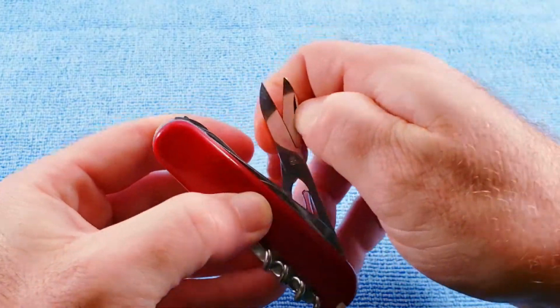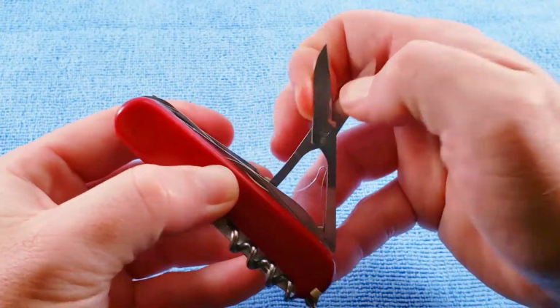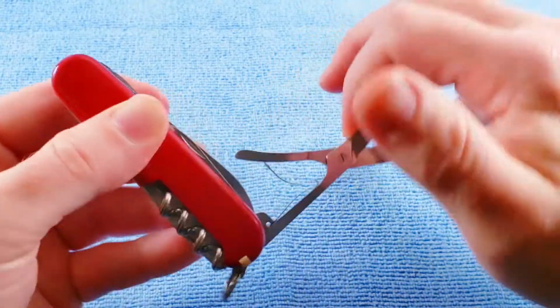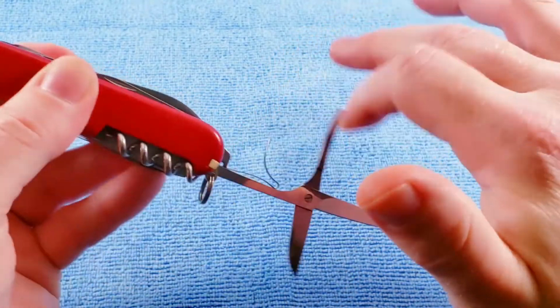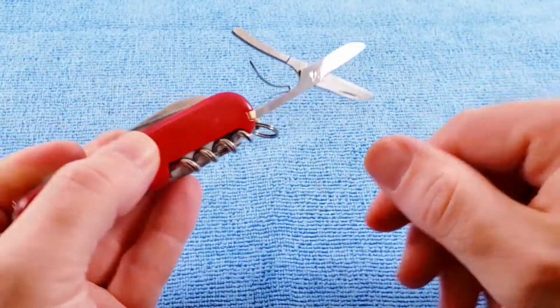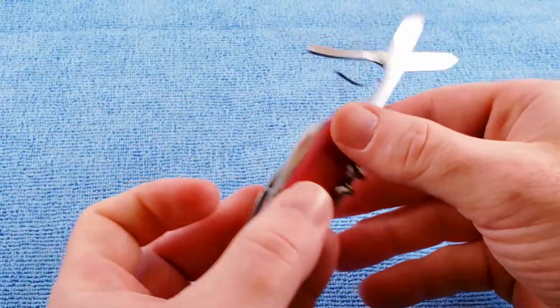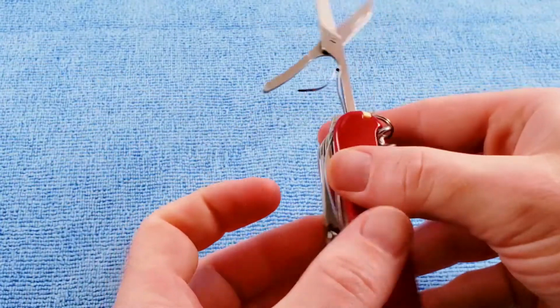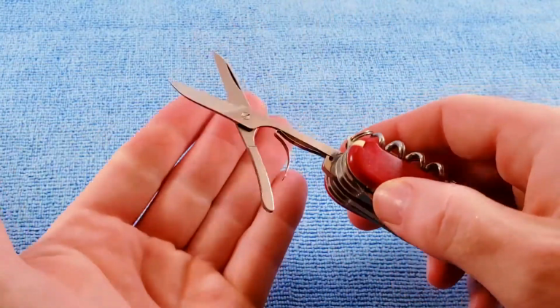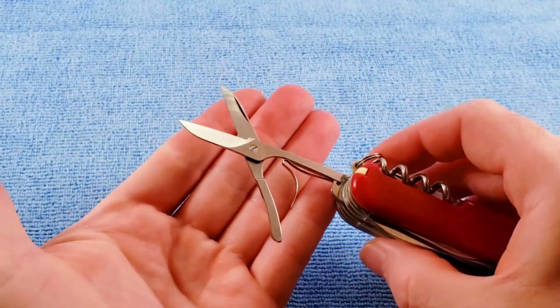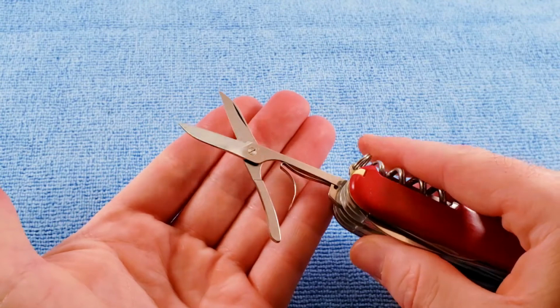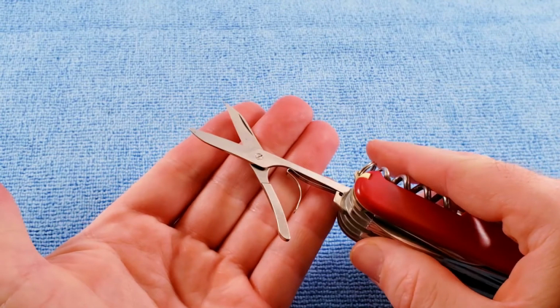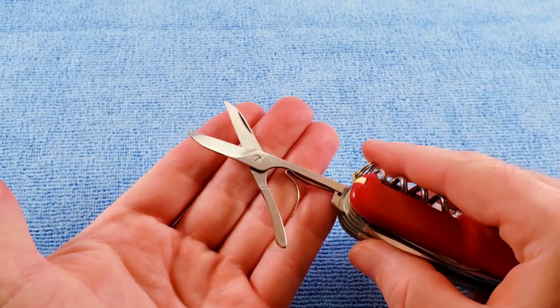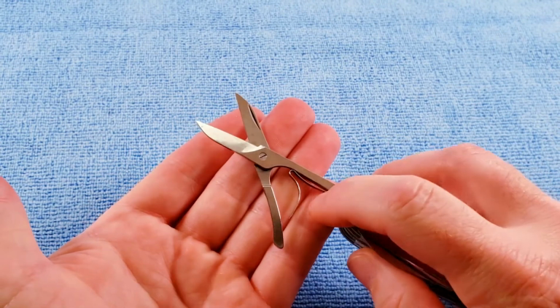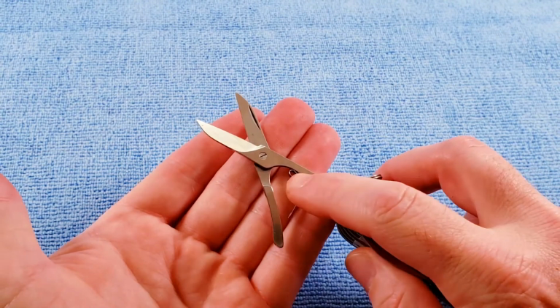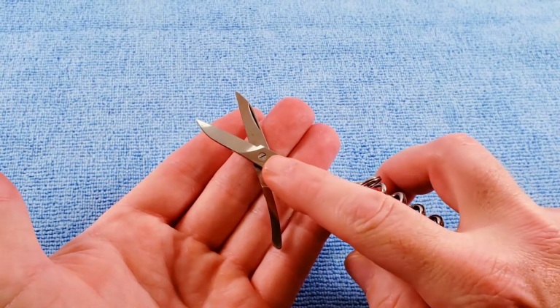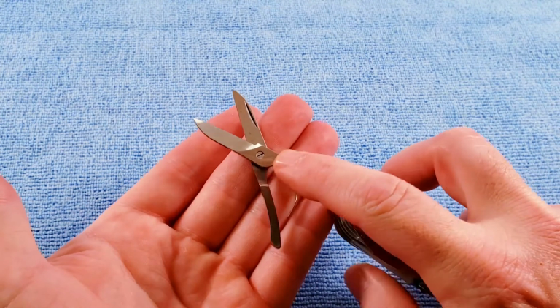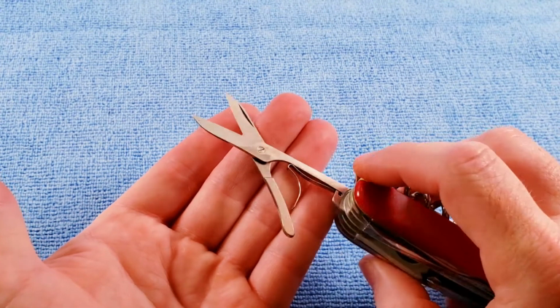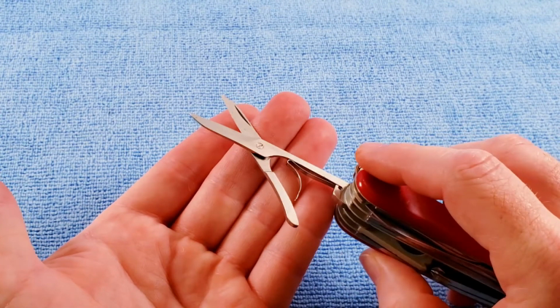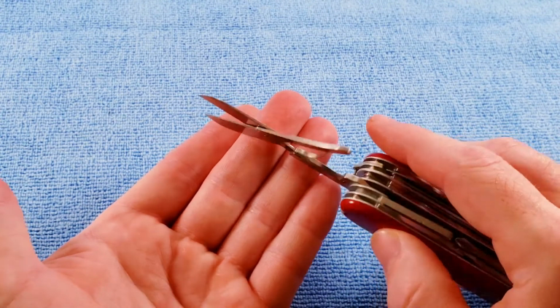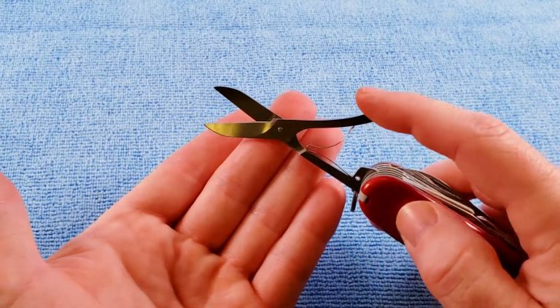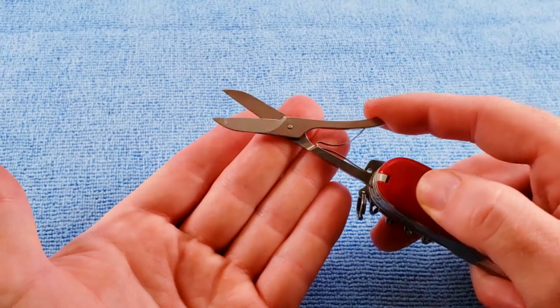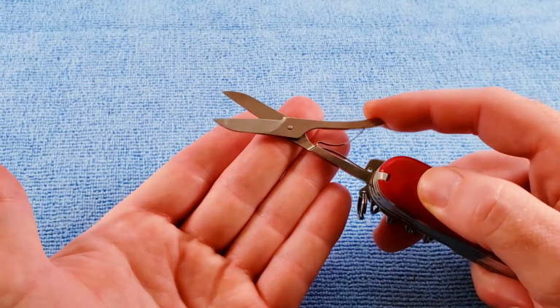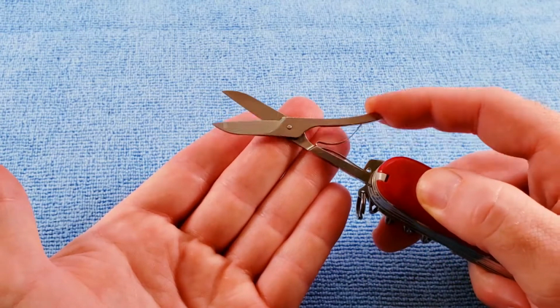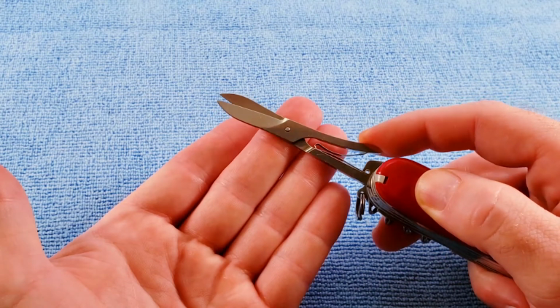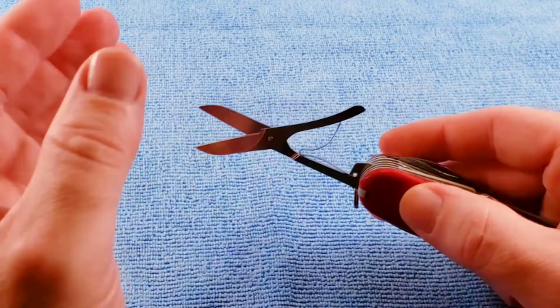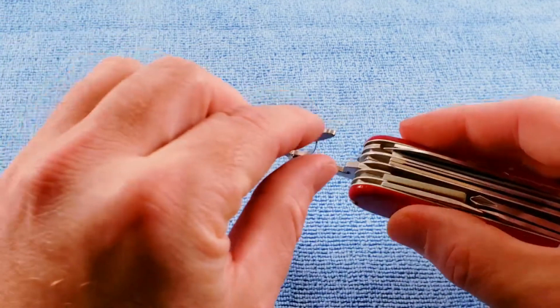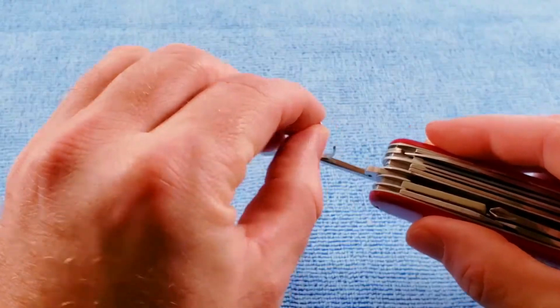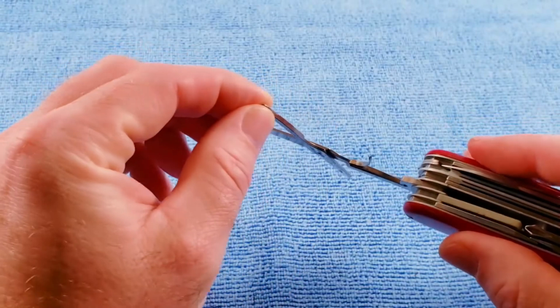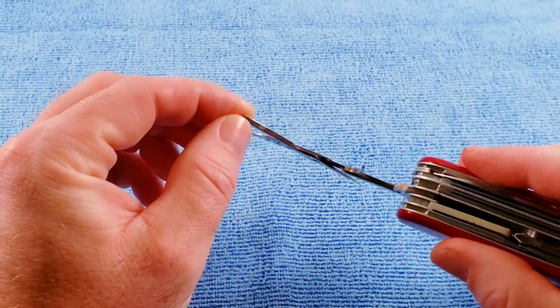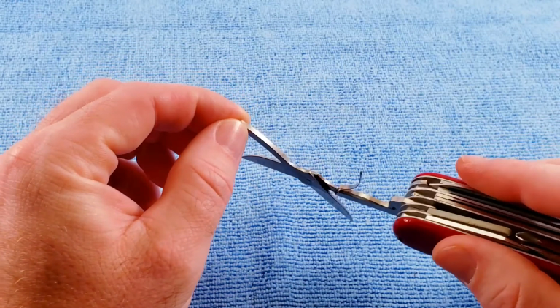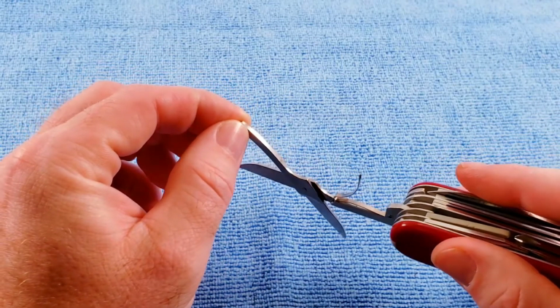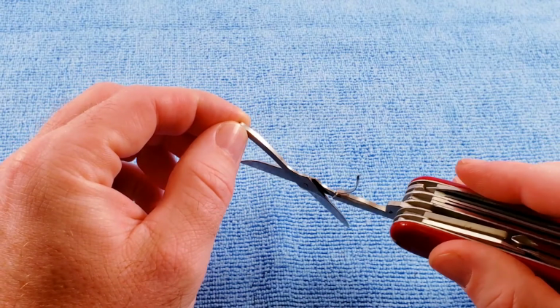Our scissors are of the 1975 to 1990 variety, with a dual band spring and the screw instead of a rivet. But we do not yet get the spring guiding groove.